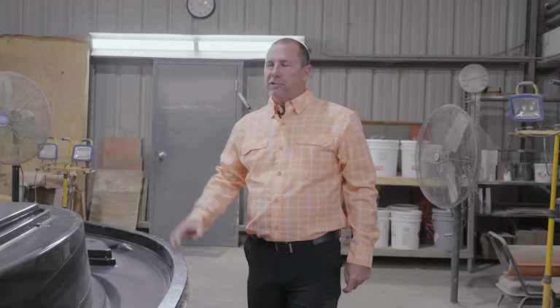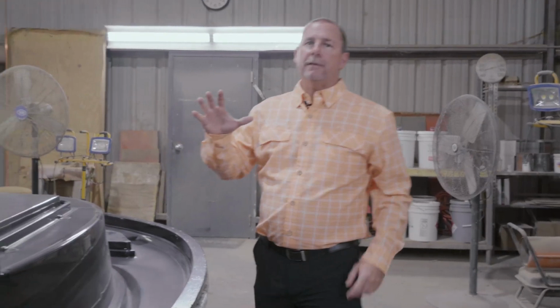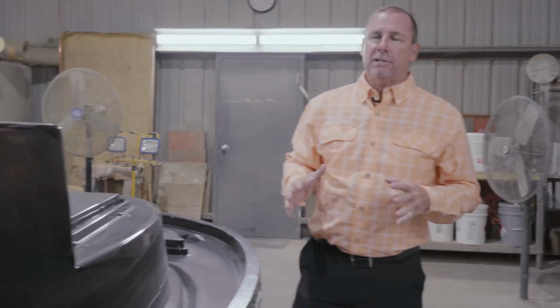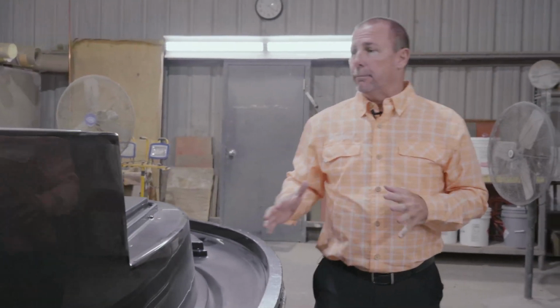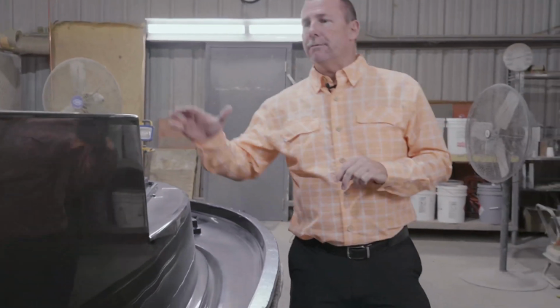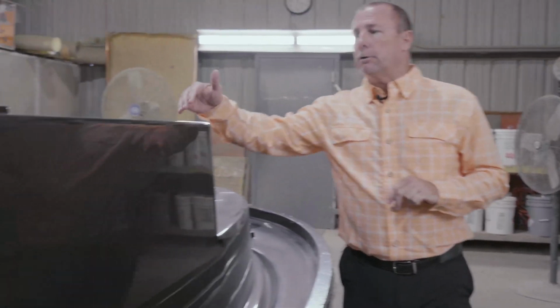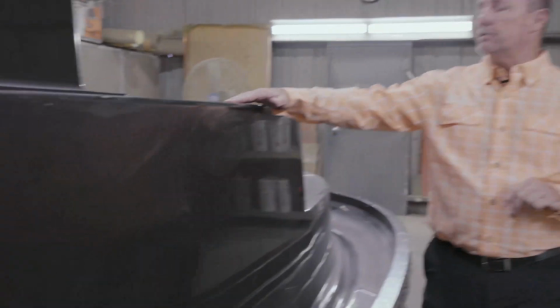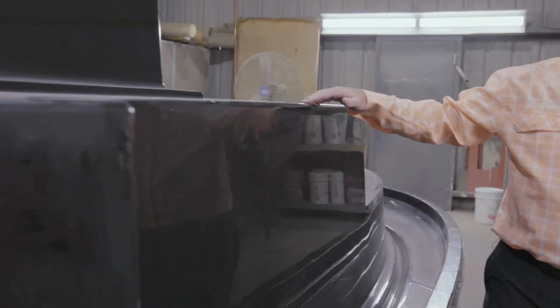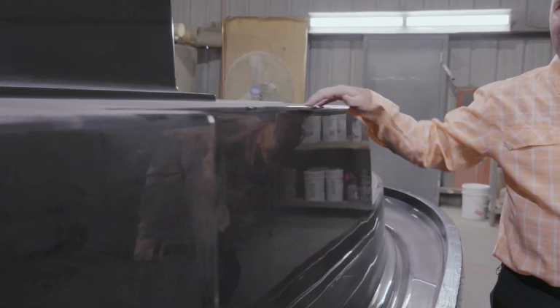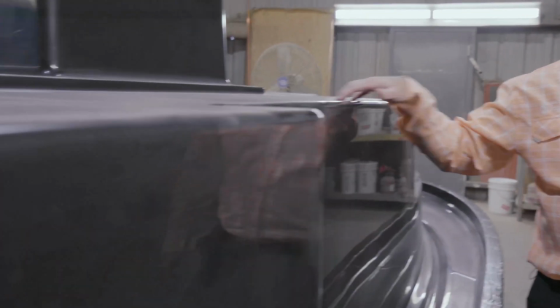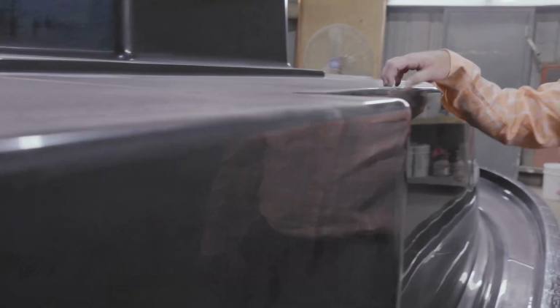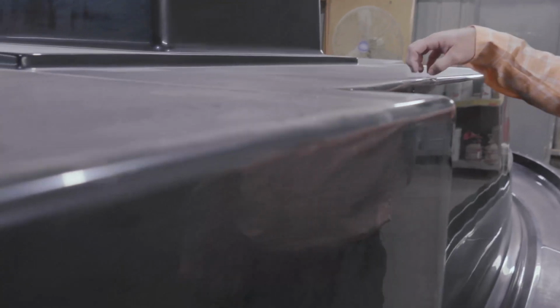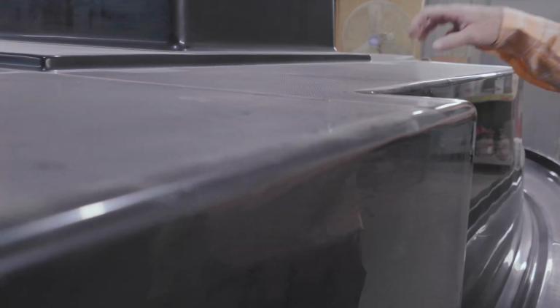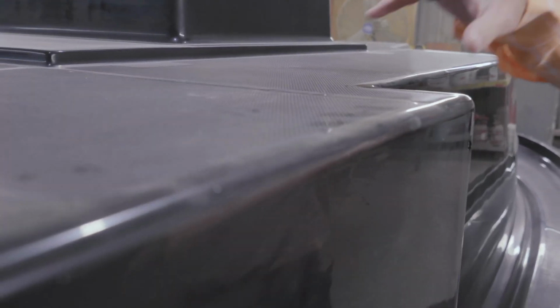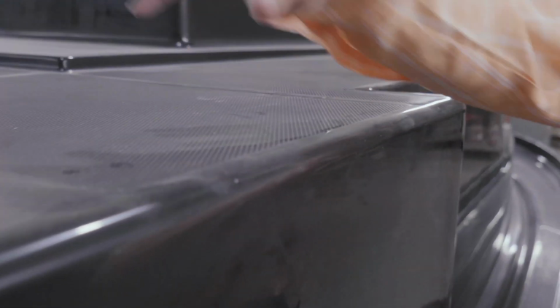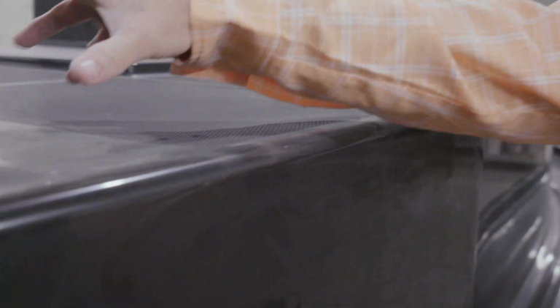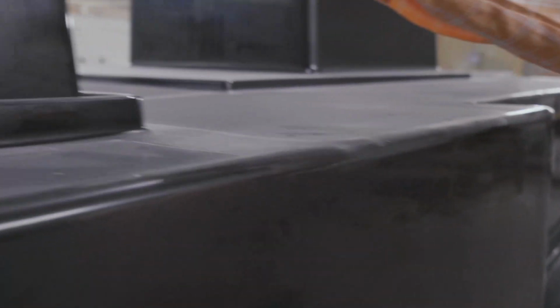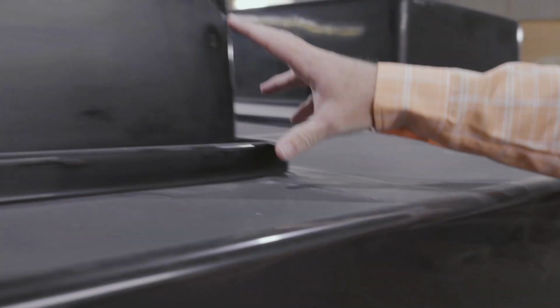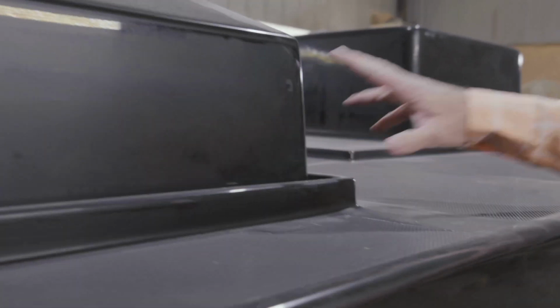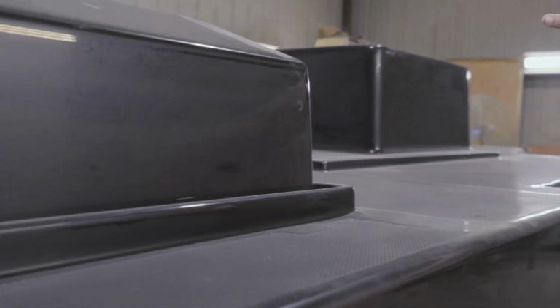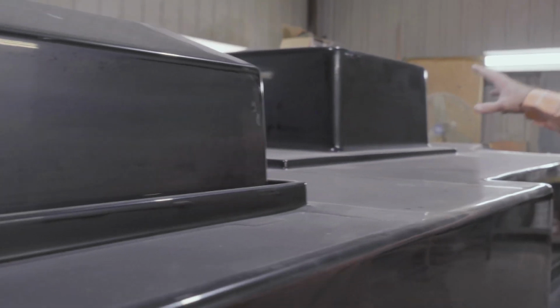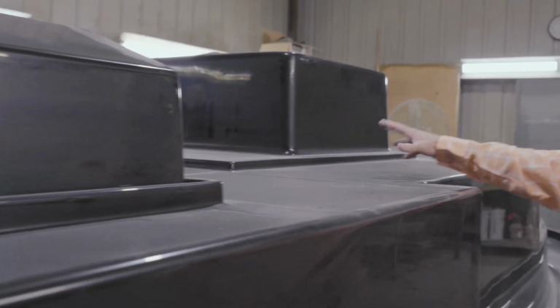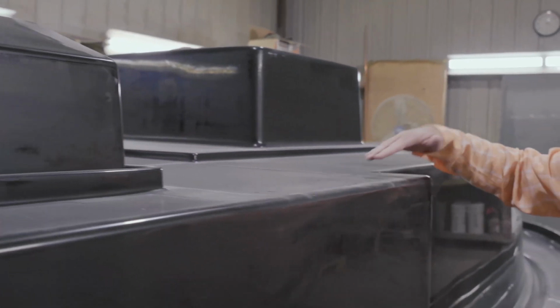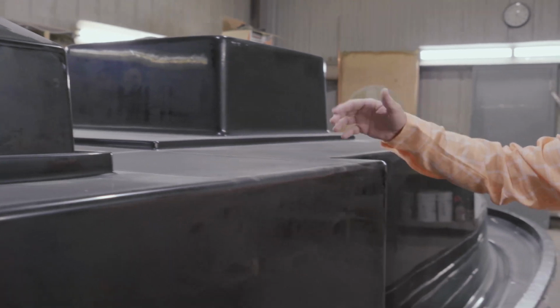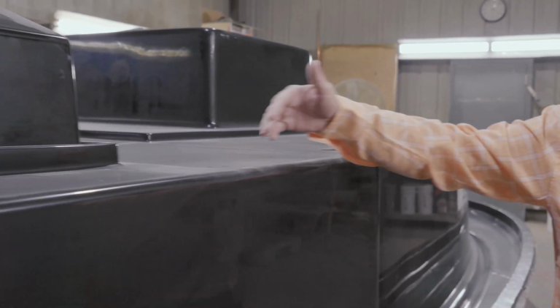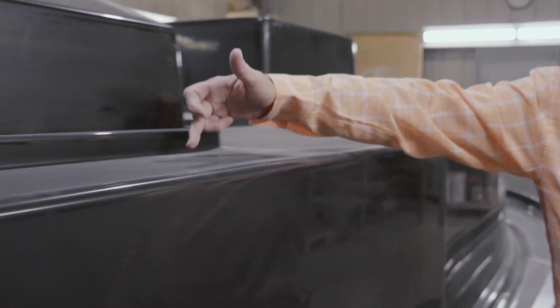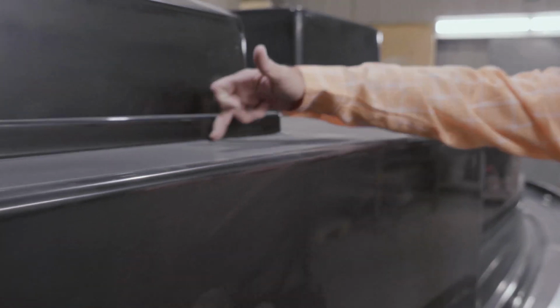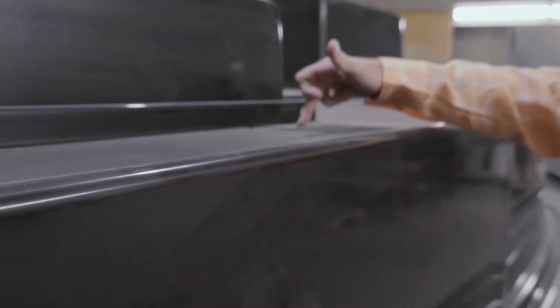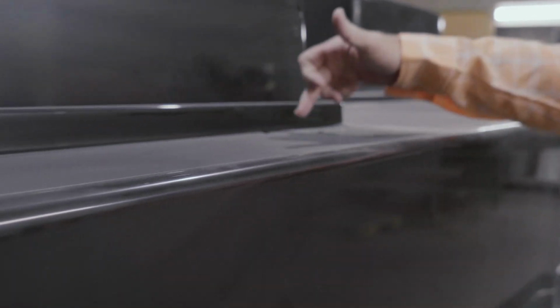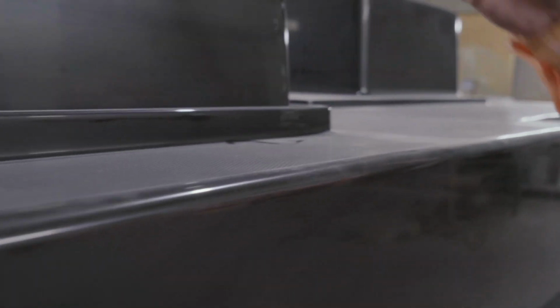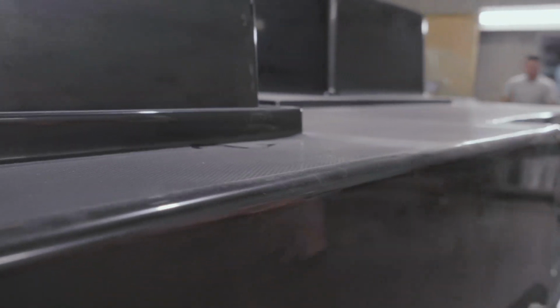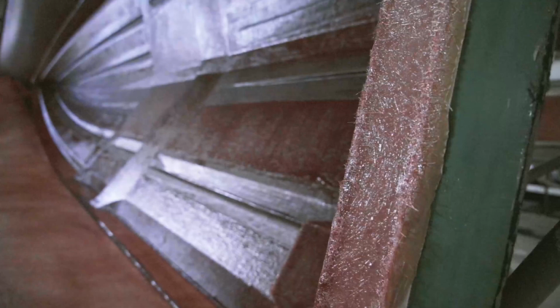This is part of the deck section of a boat. If you look closely, you can see the actual non-skid that is built into the mold. You can see the reverse of the fish box. That would be the console. Every little detail — the hinge cutouts — are already put in and ready to go.